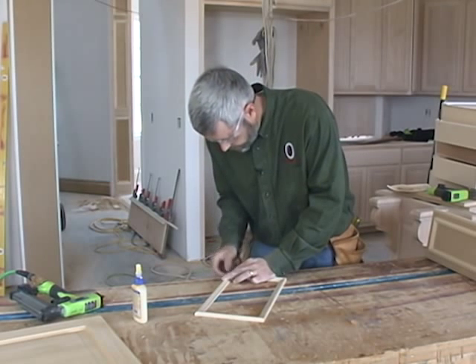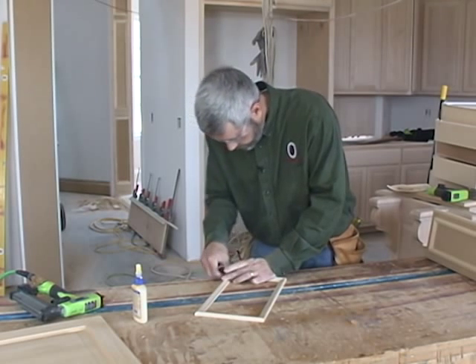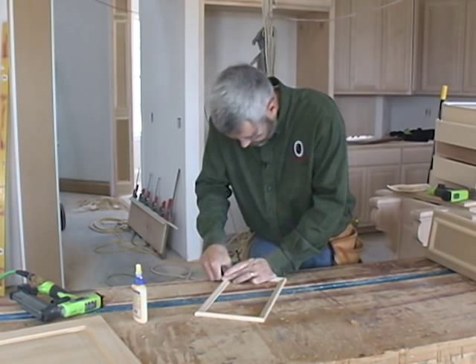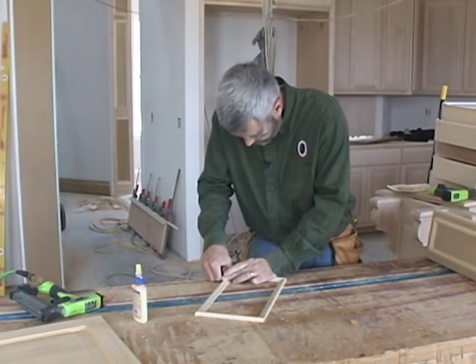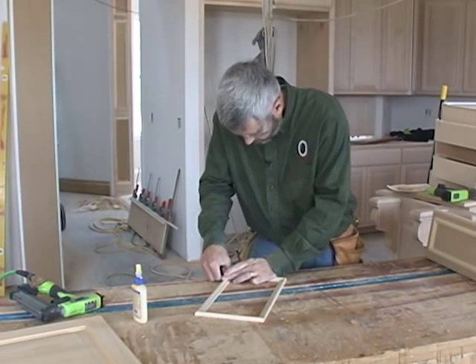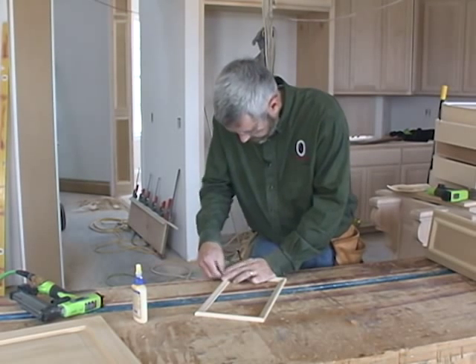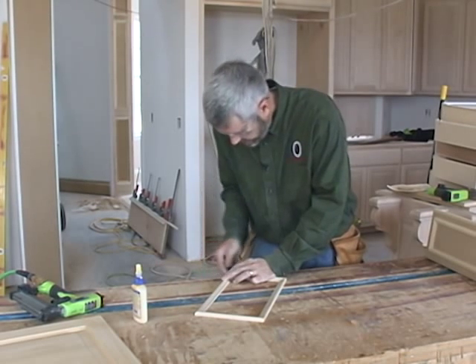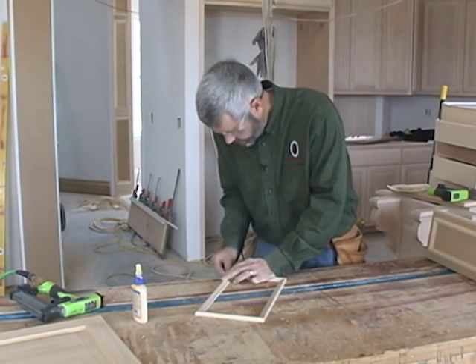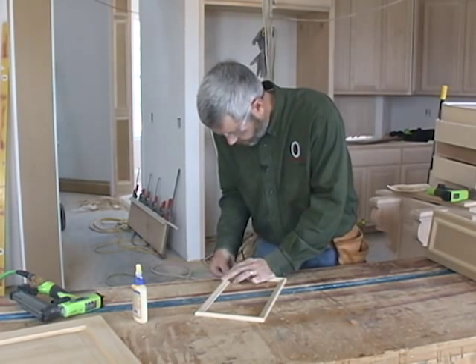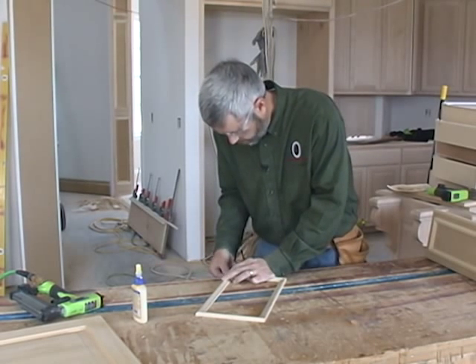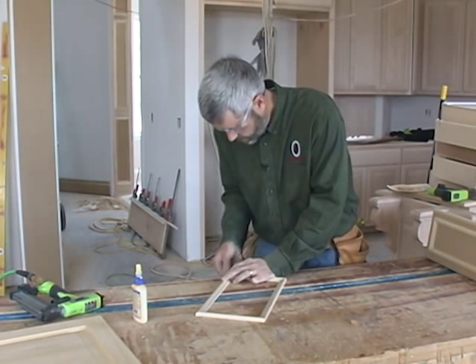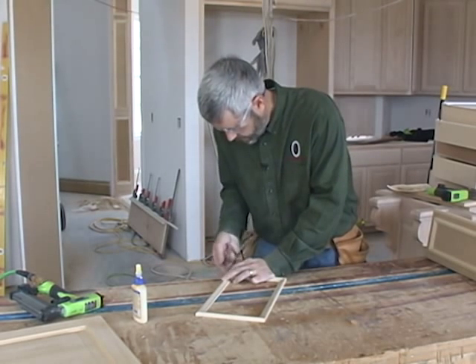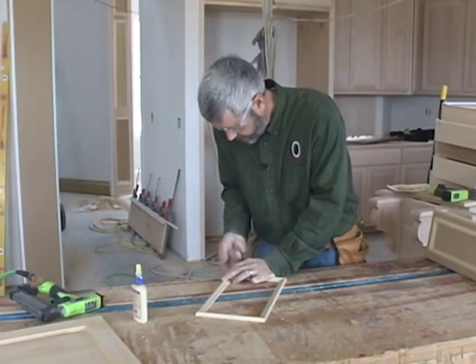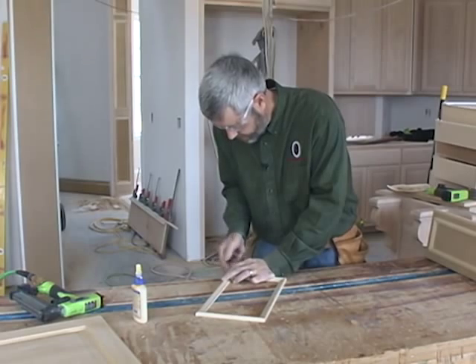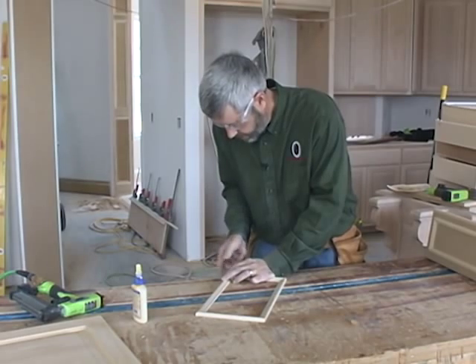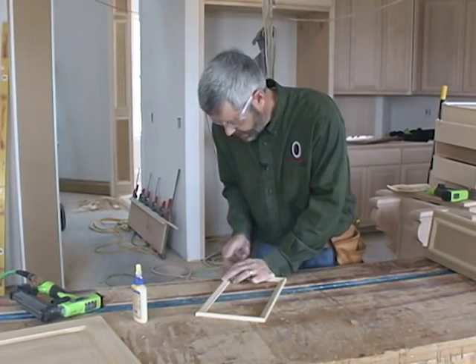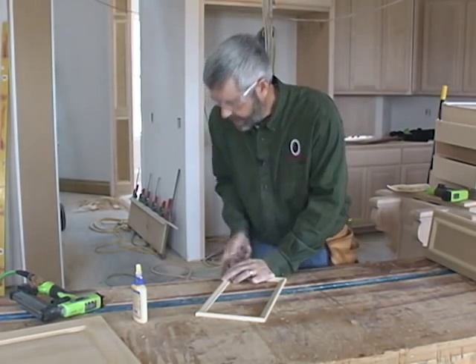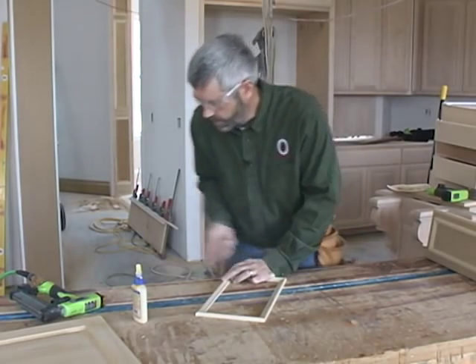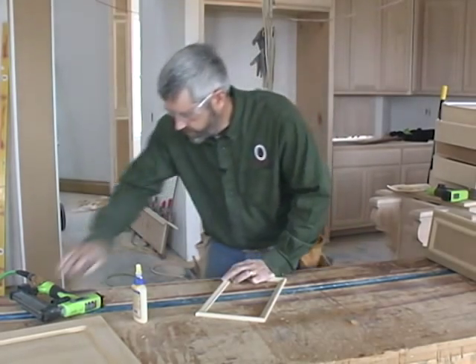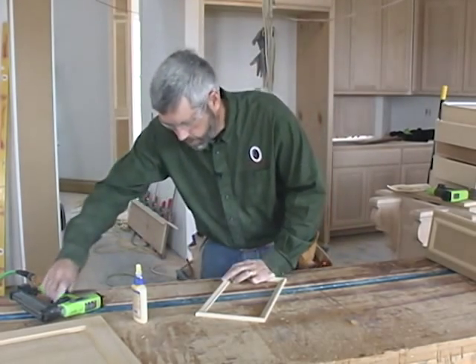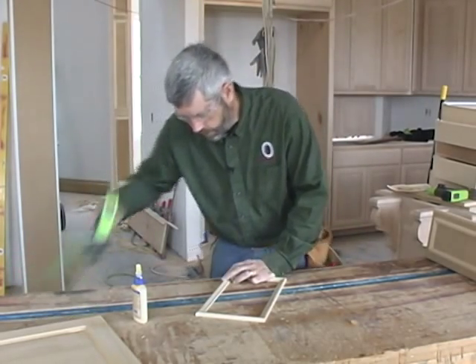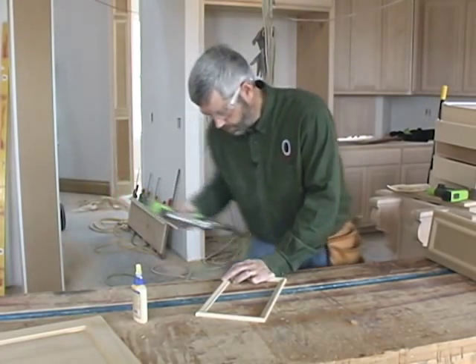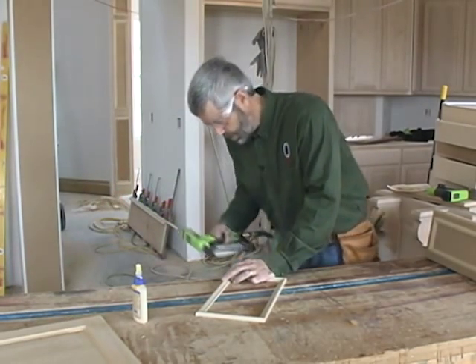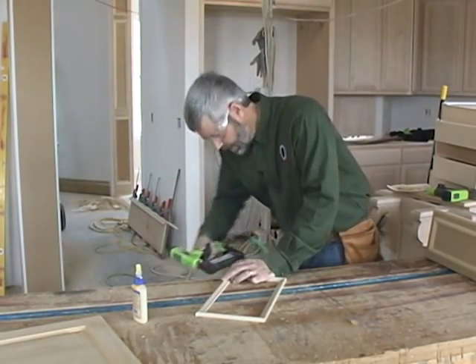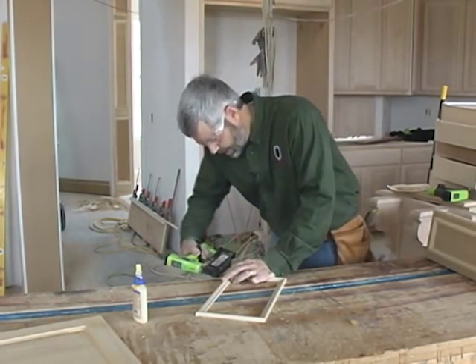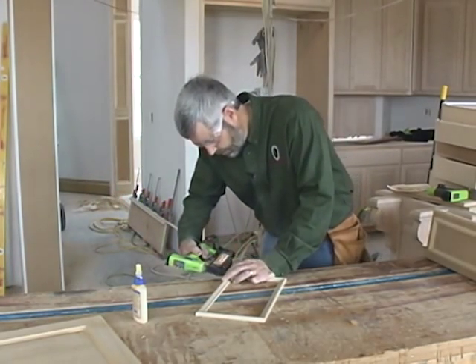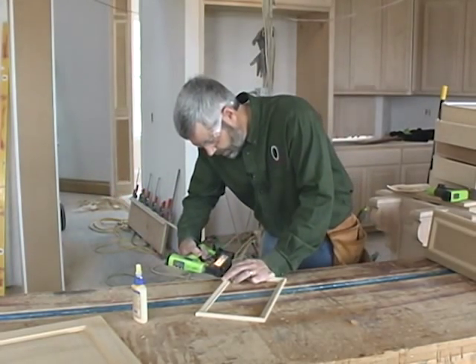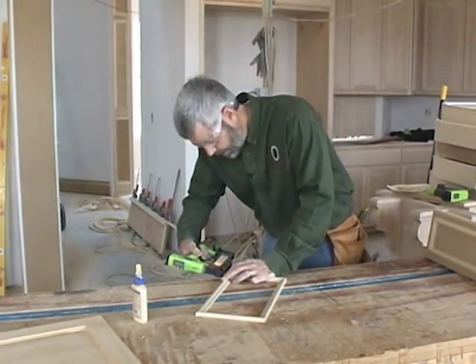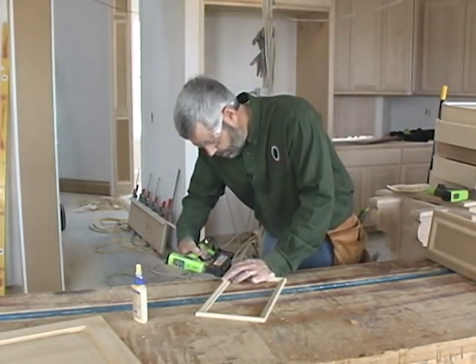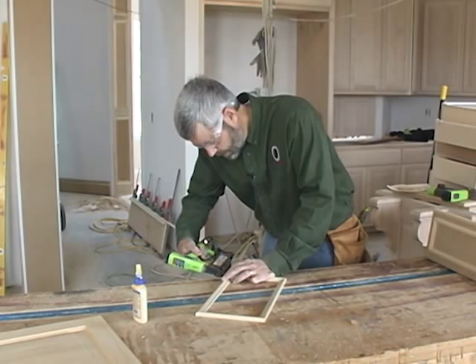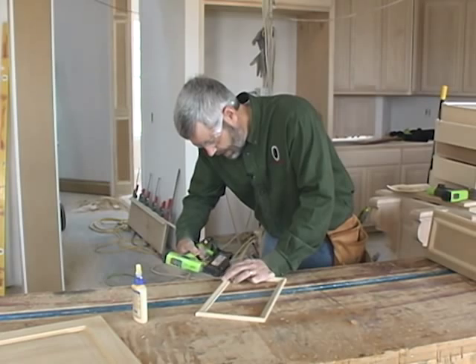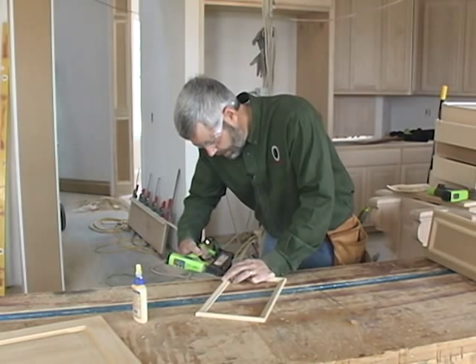It is important to pay attention to the long points. You've got to make sure they line up — that's why you see me running my finger over the long point to feel that the long points align.